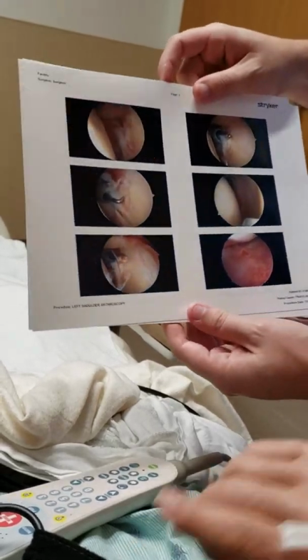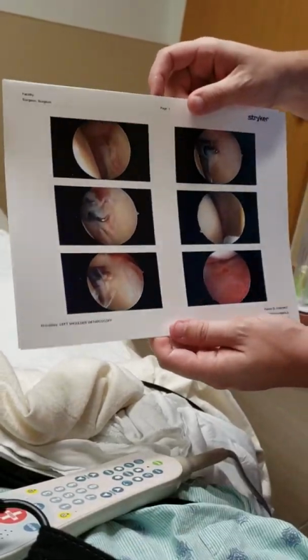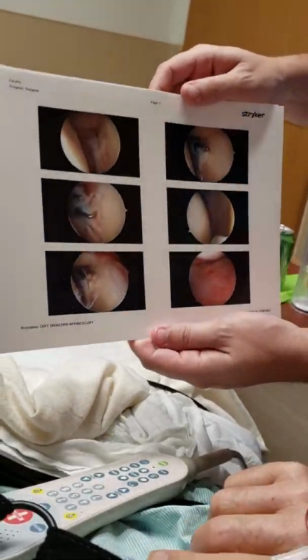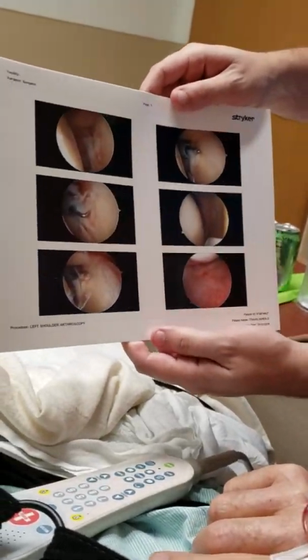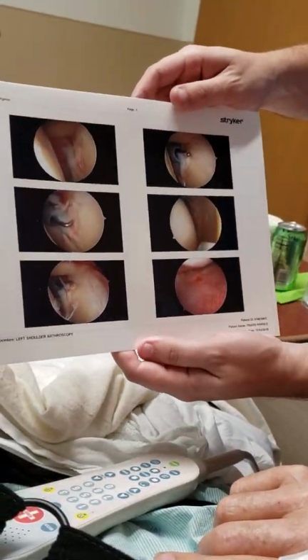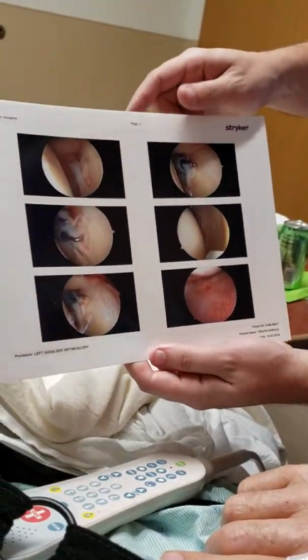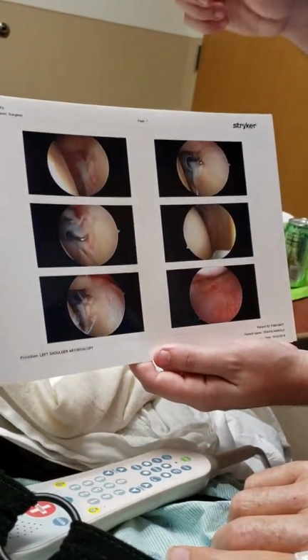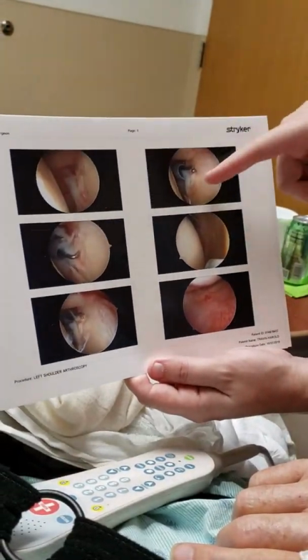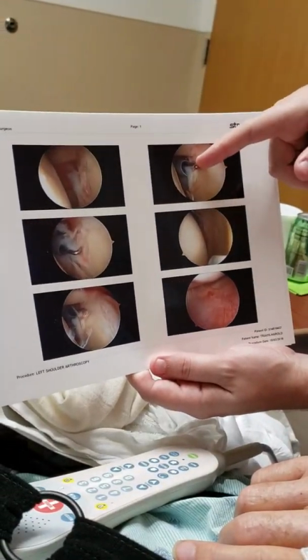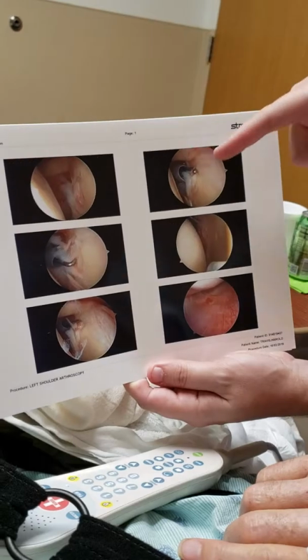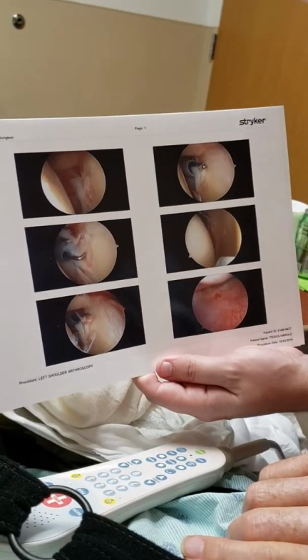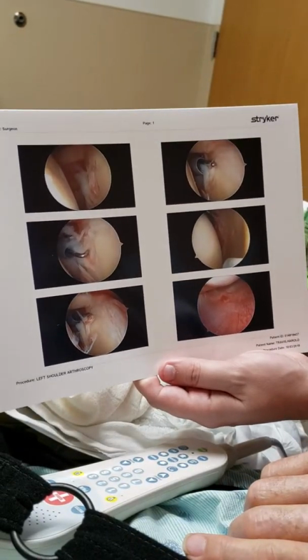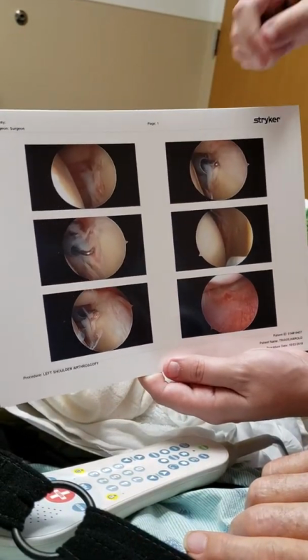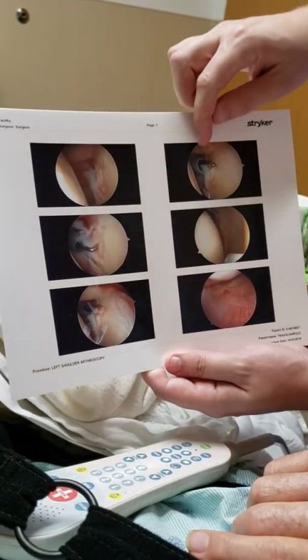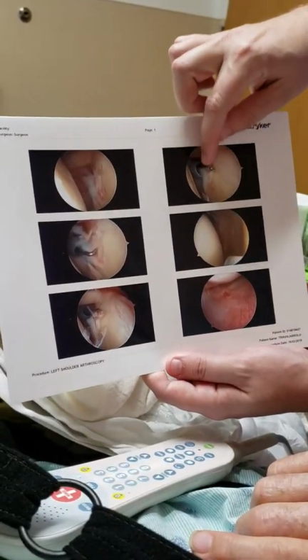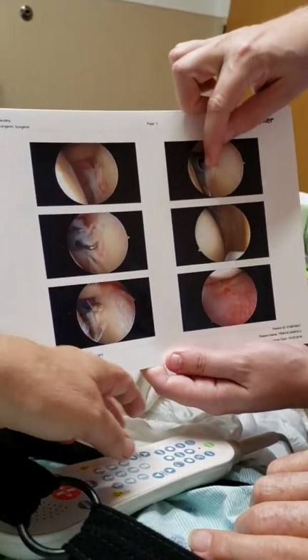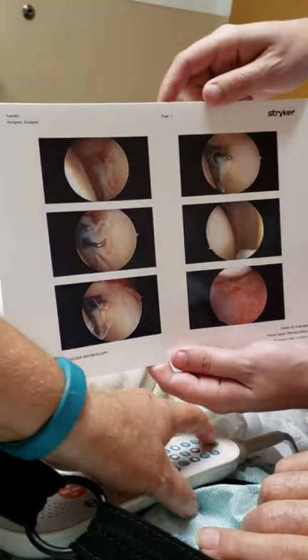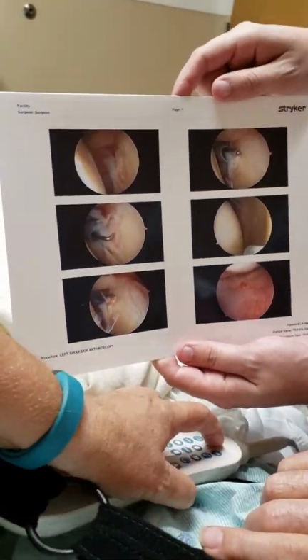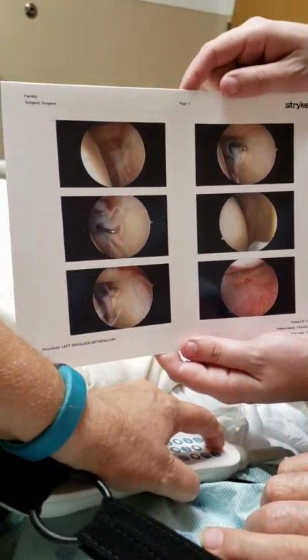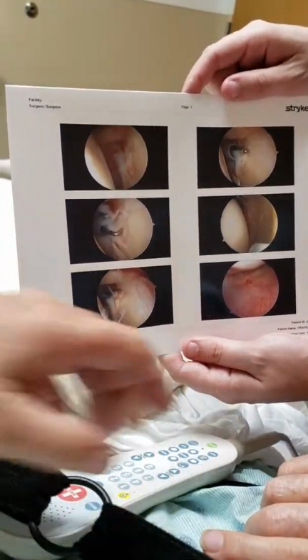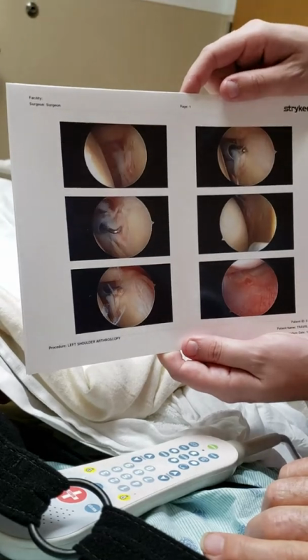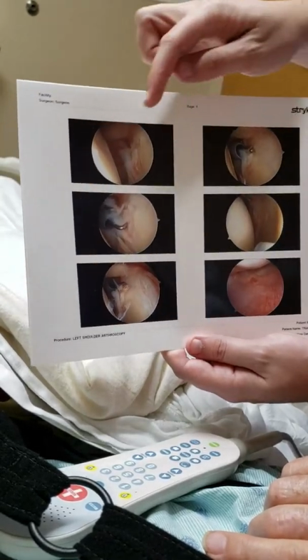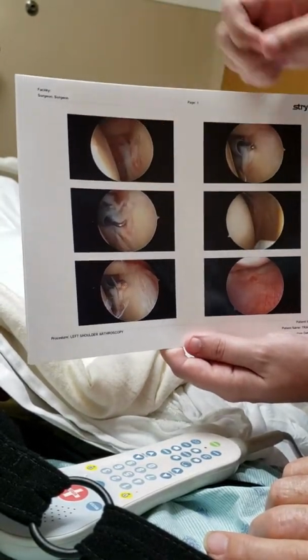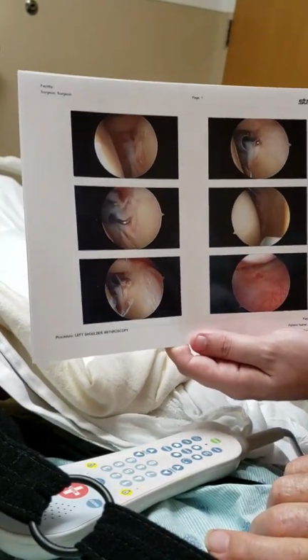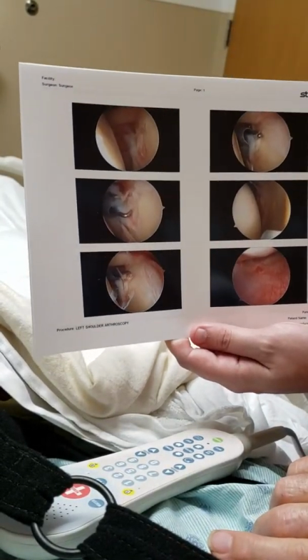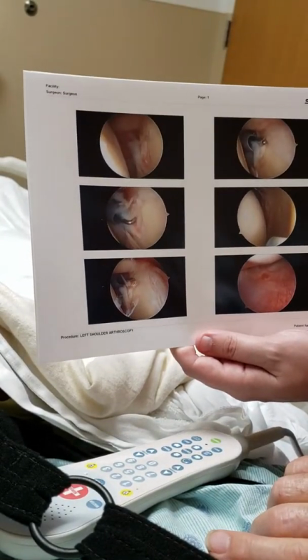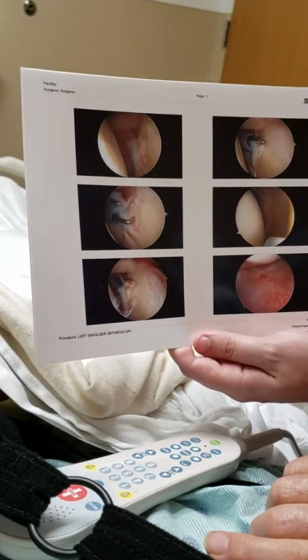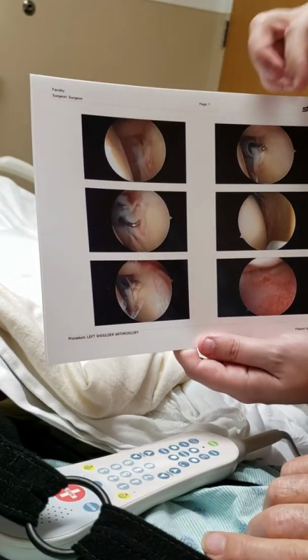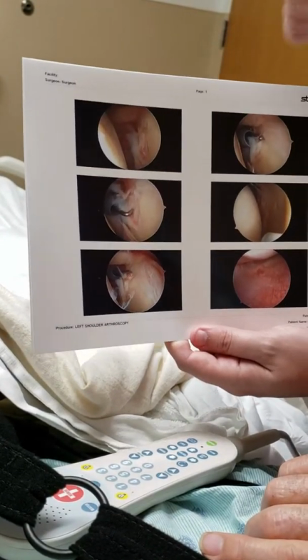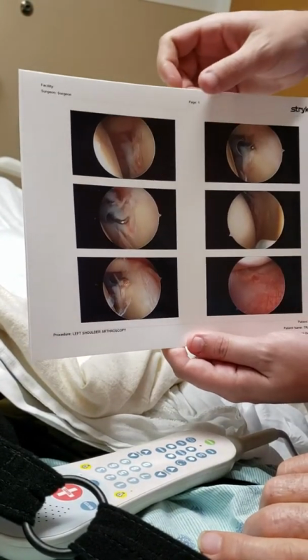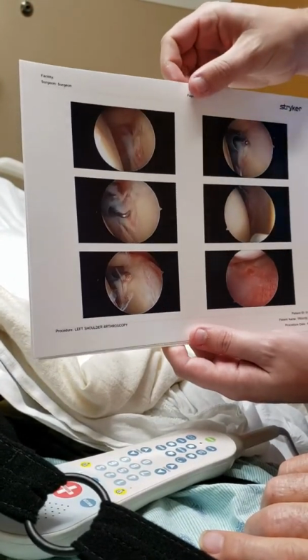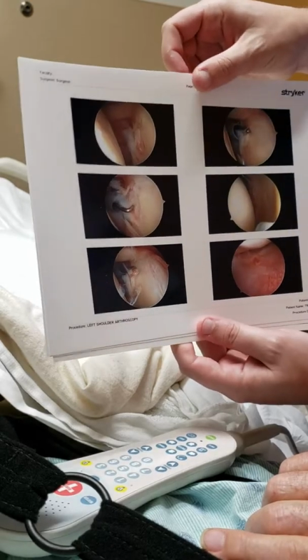It got down pretty low. Here's a shaver — it's a motor shaver in there getting rid of some of that labrum tissue. That tear can cause pain if it gets pinched, so we get rid of the edges to clean that up.